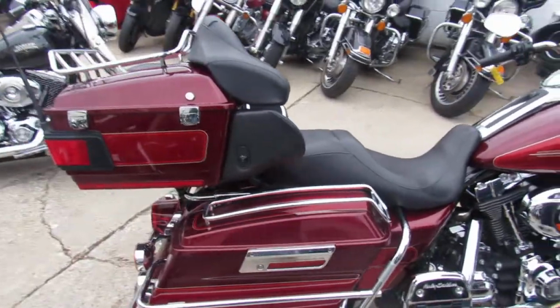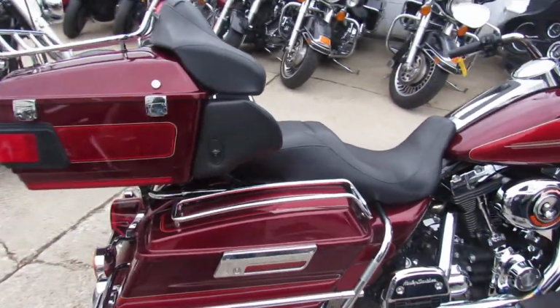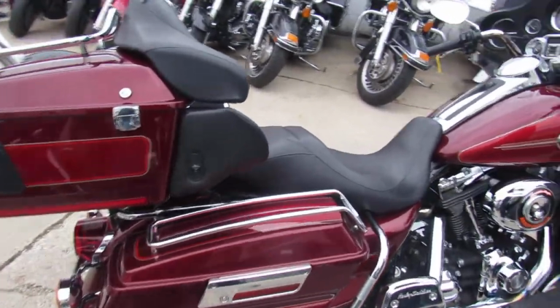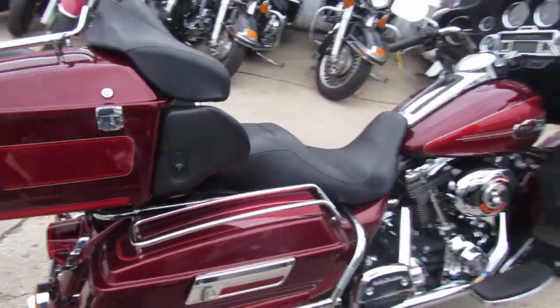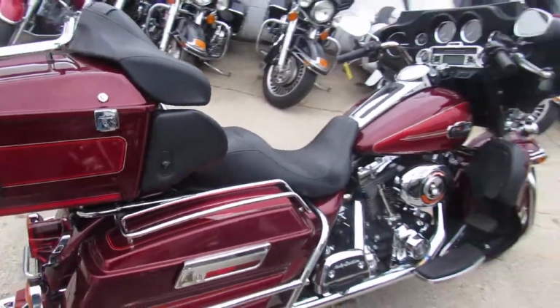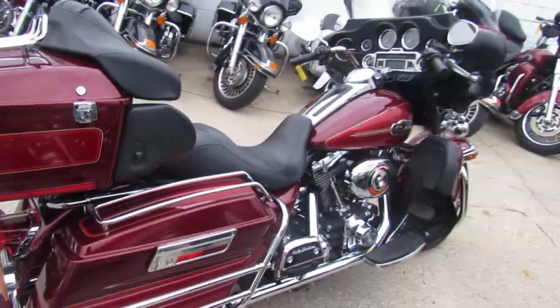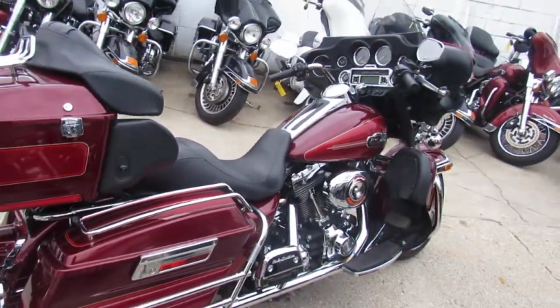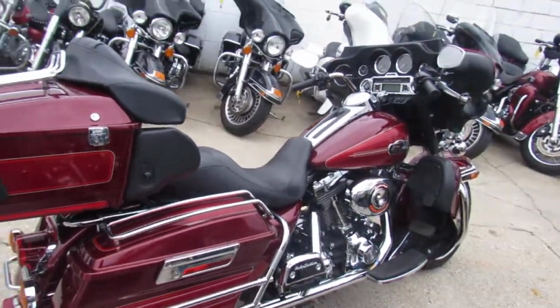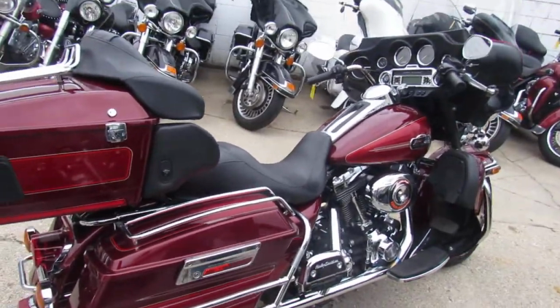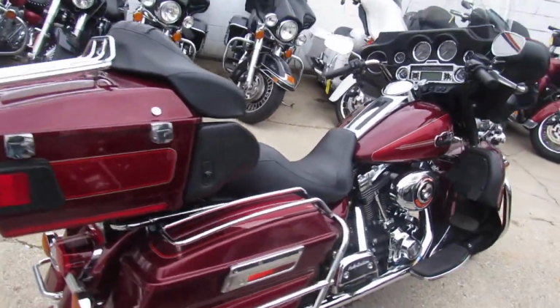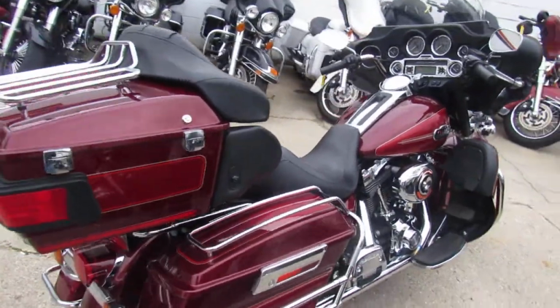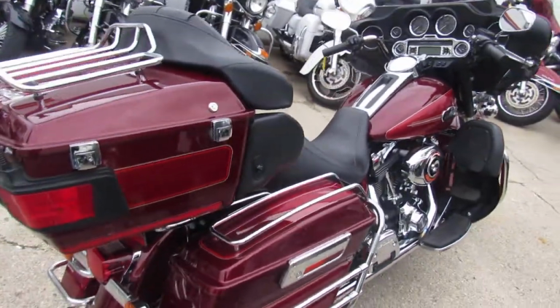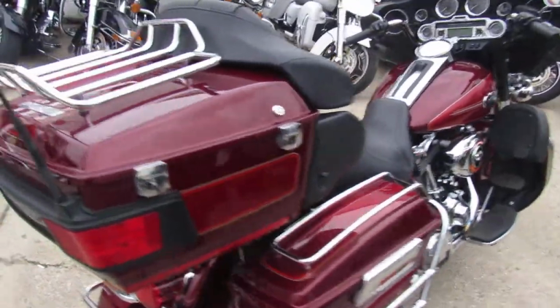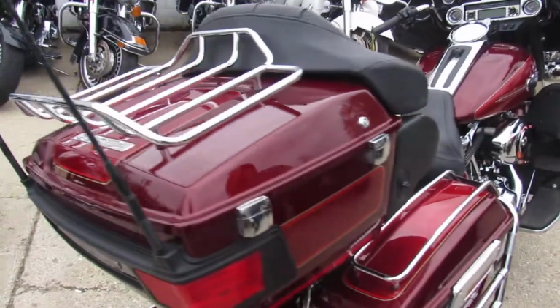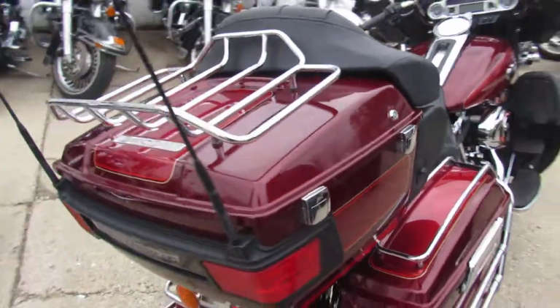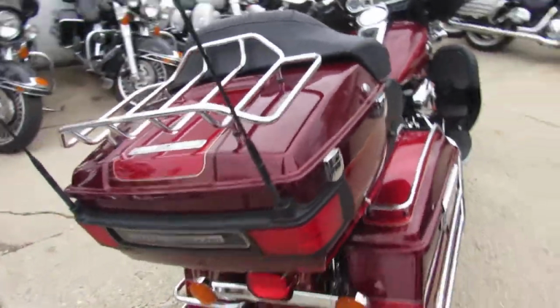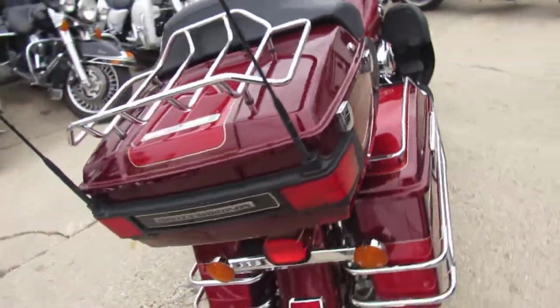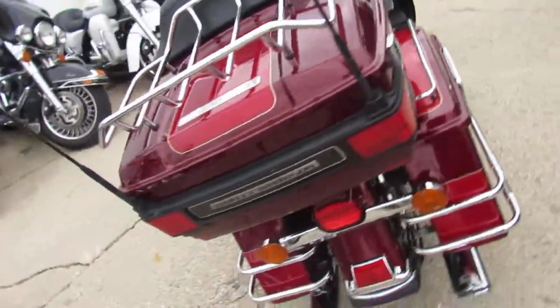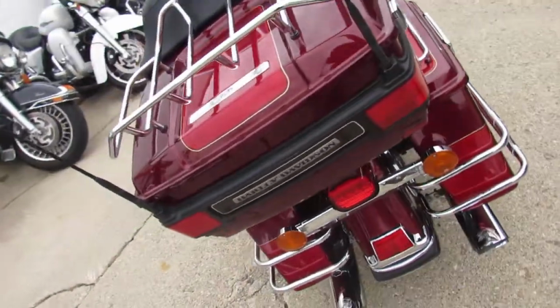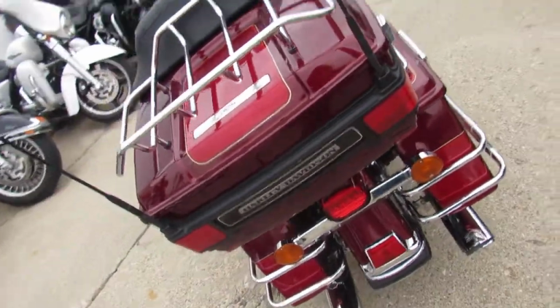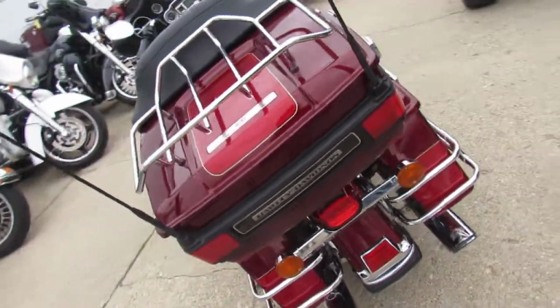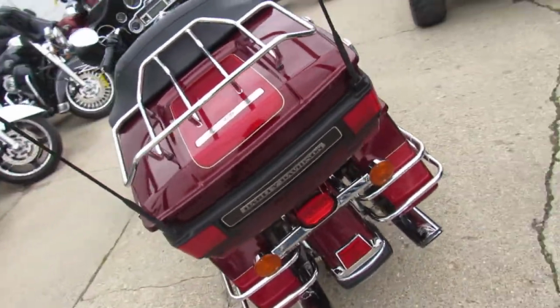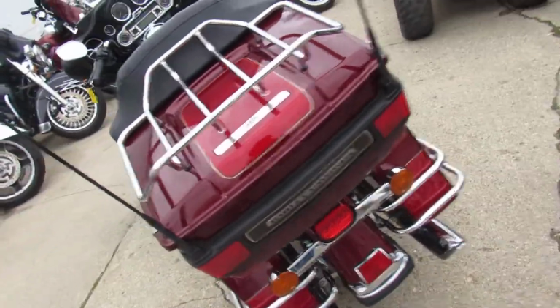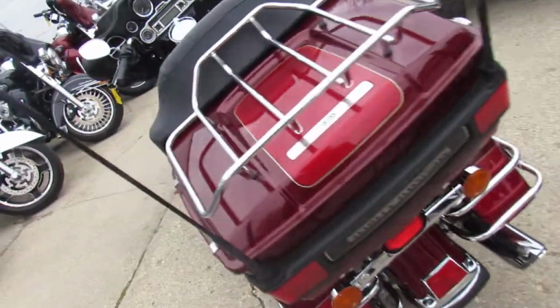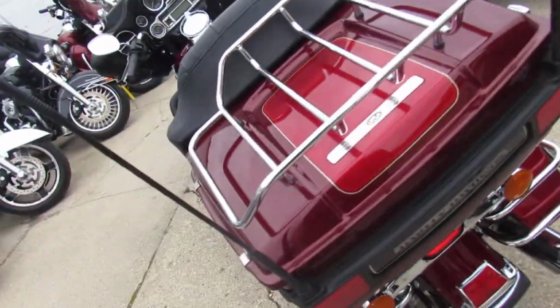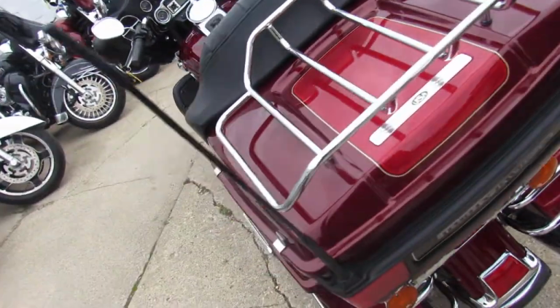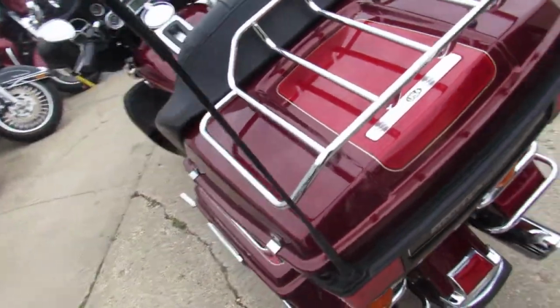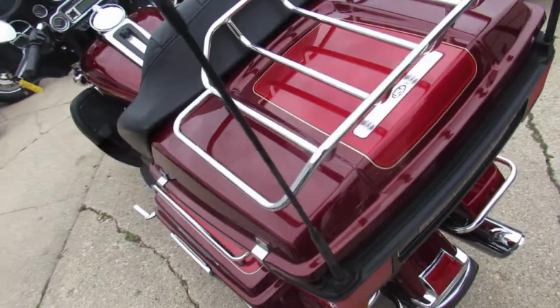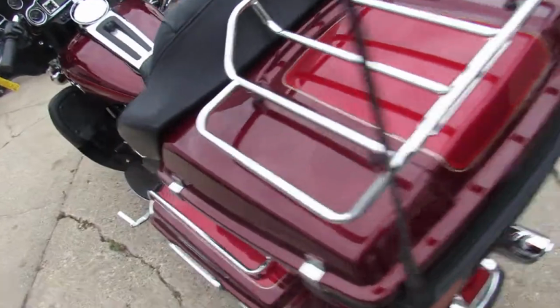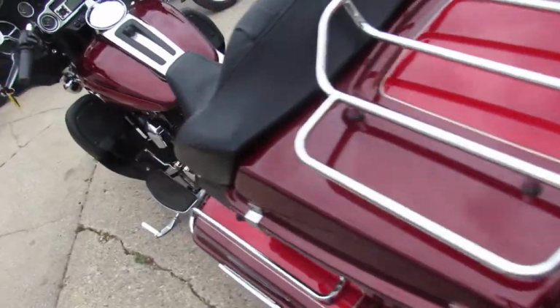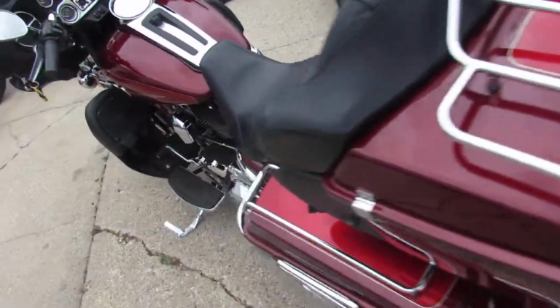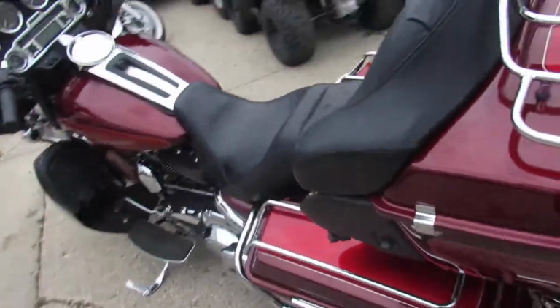We have financing available nationwide. We can assist with shipping nationwide. If you're an in-state customer, stop in and see us. Call today and you can ride today. It's ApprovalPowerSports.com.